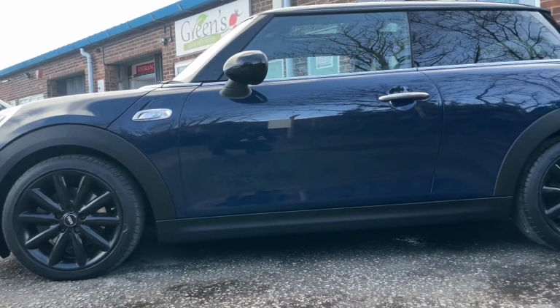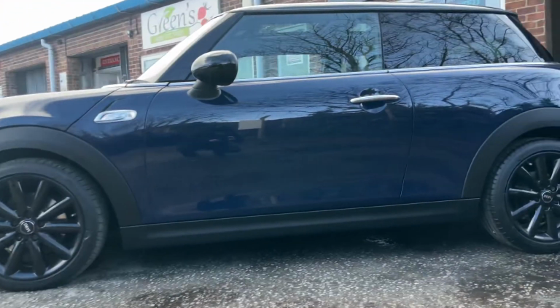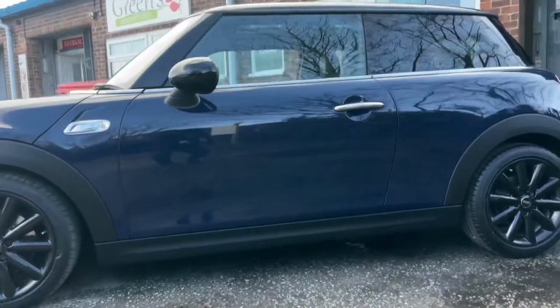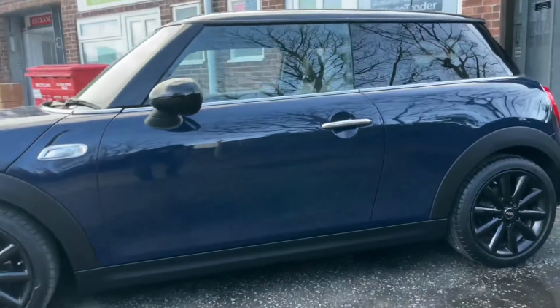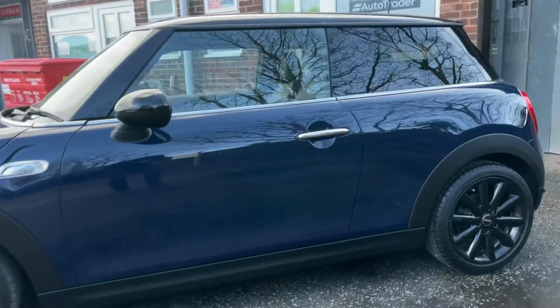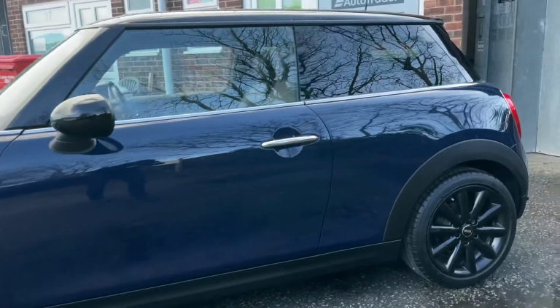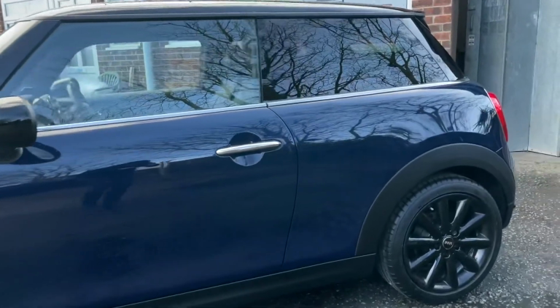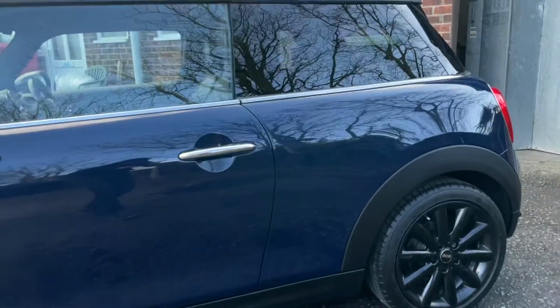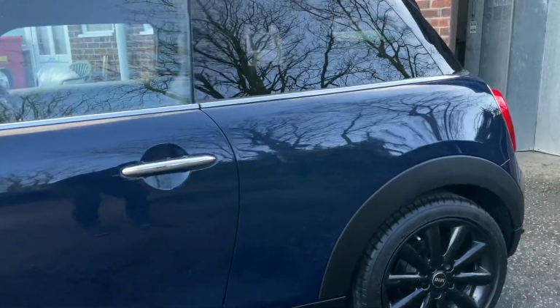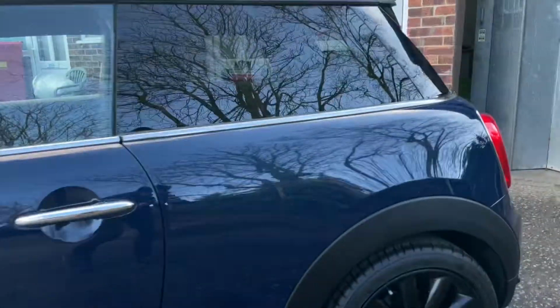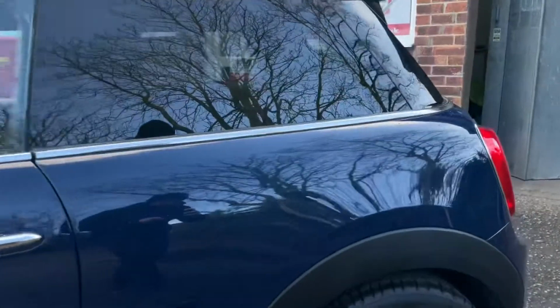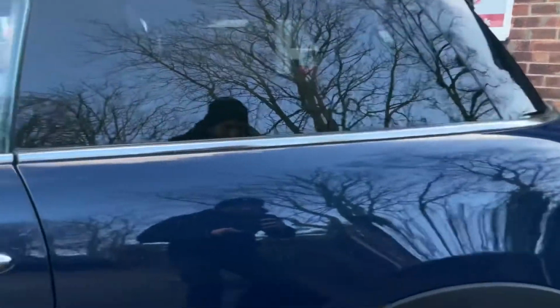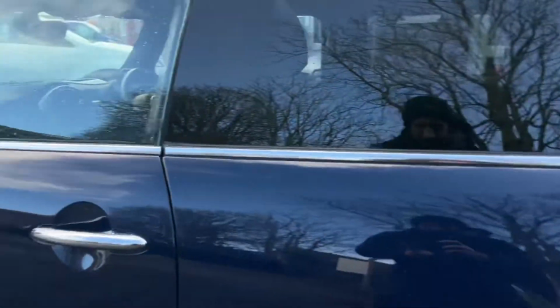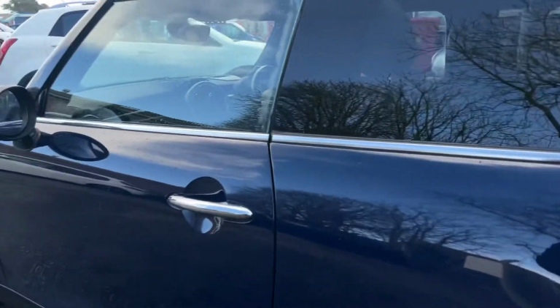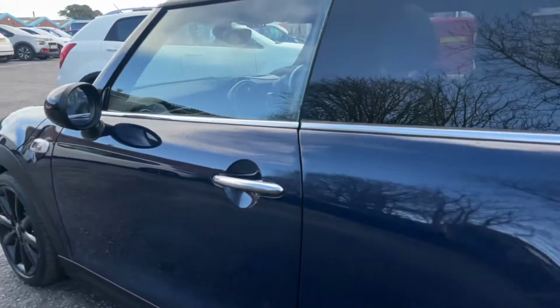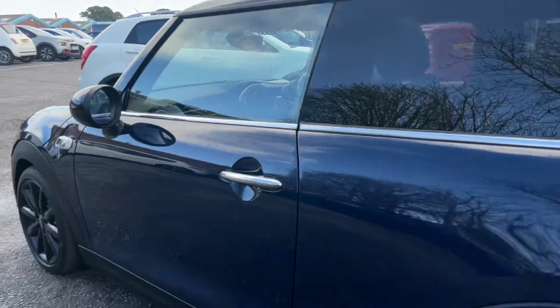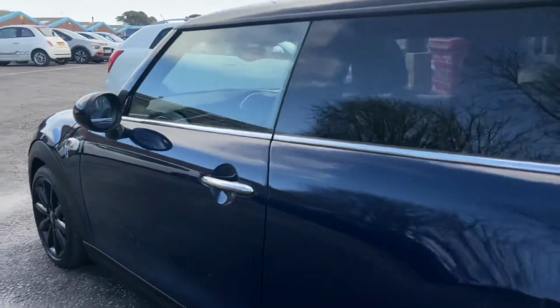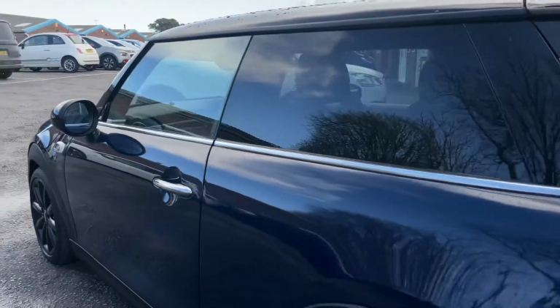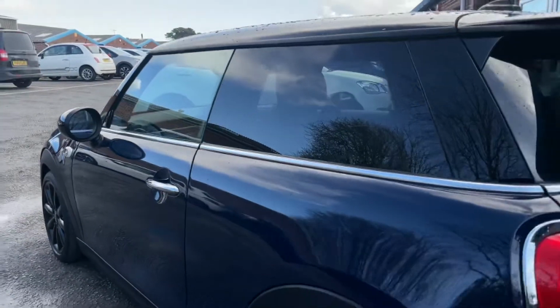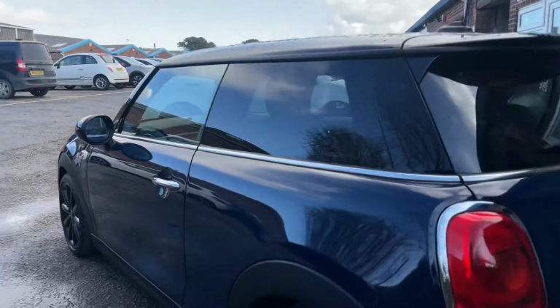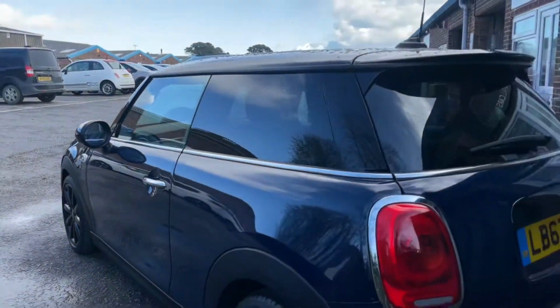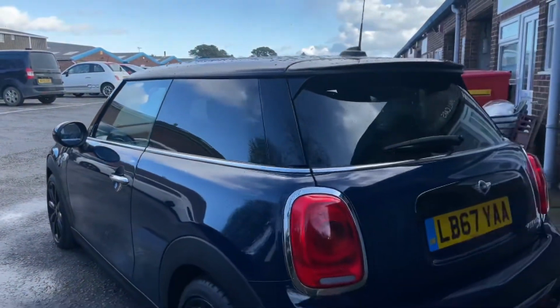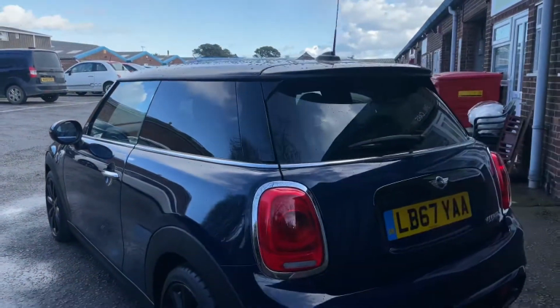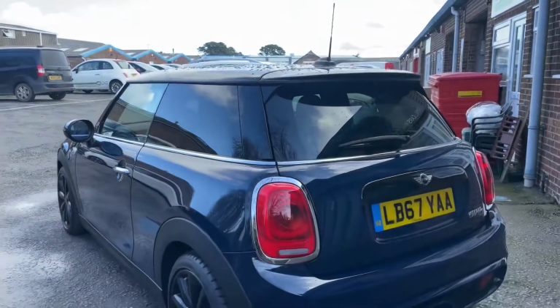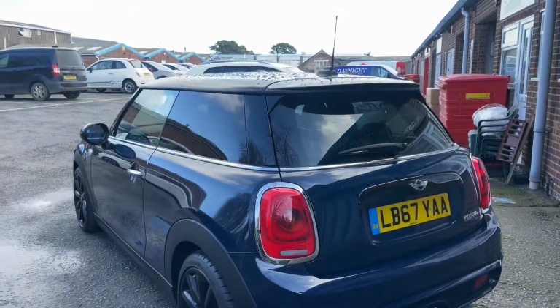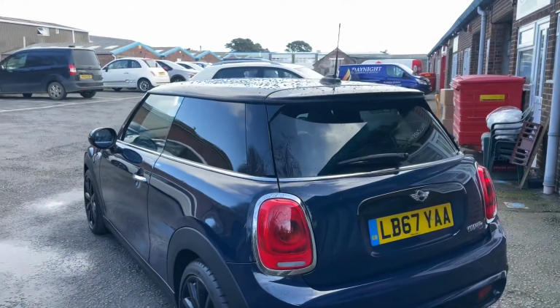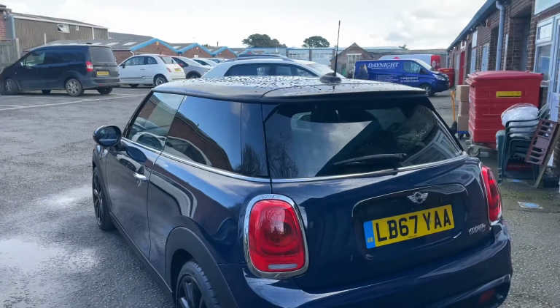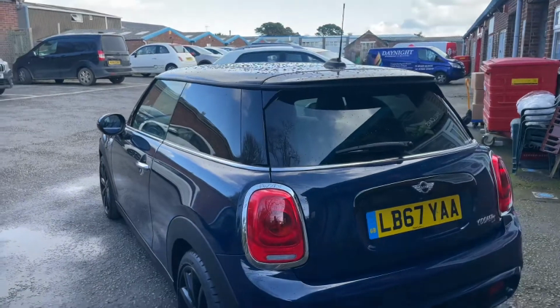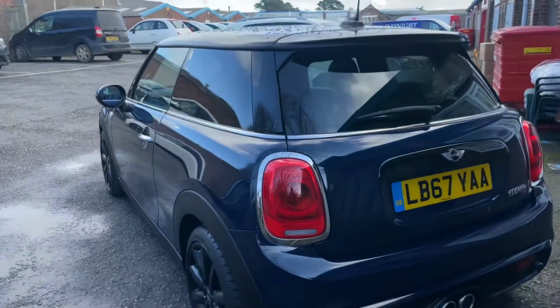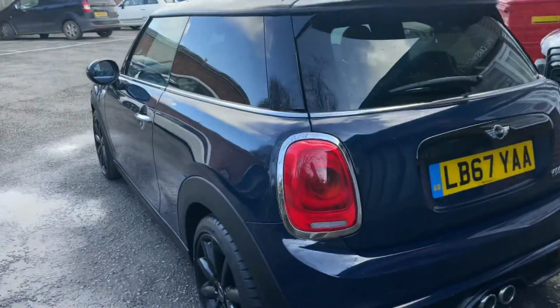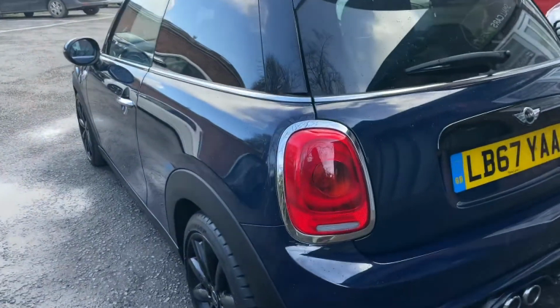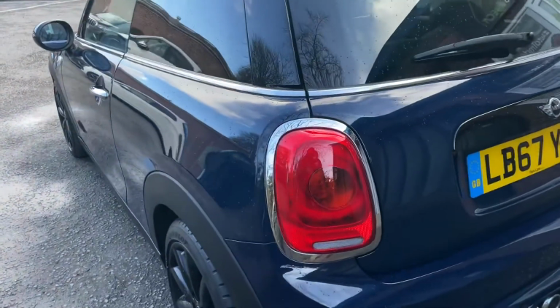It's finished in the luxury Lapis Blue — you don't see too many in this colour, it's rather unique, I do like it. Spec-wise, it's got the gloss black roof with the Chromeline exterior pack.